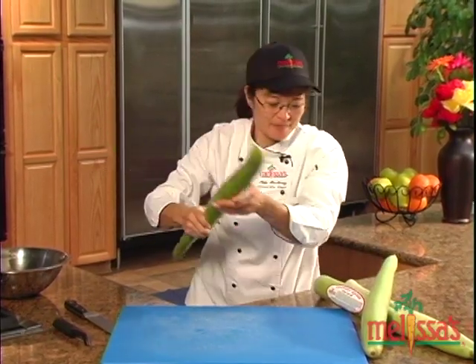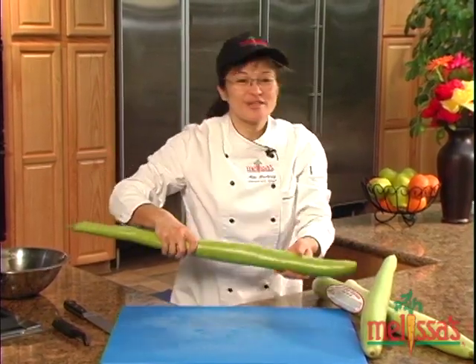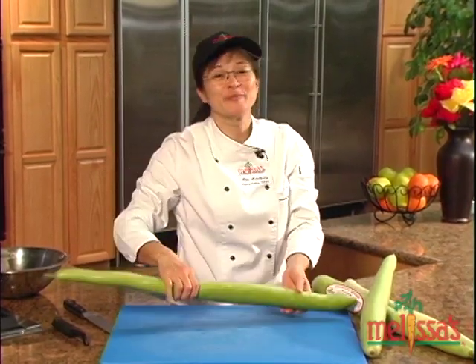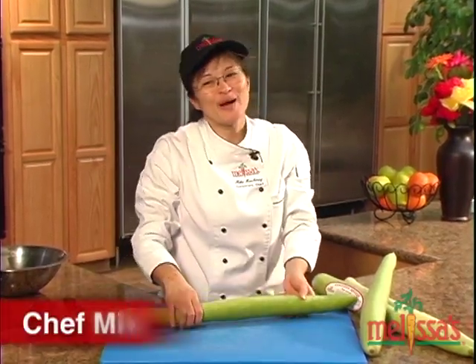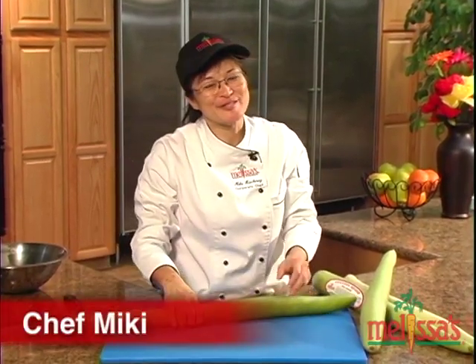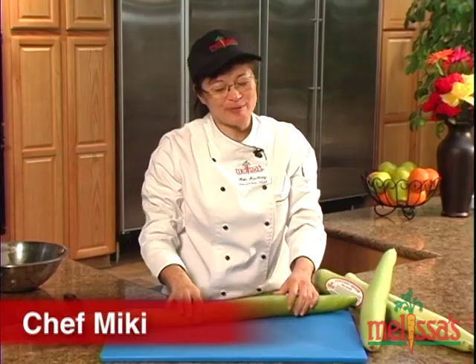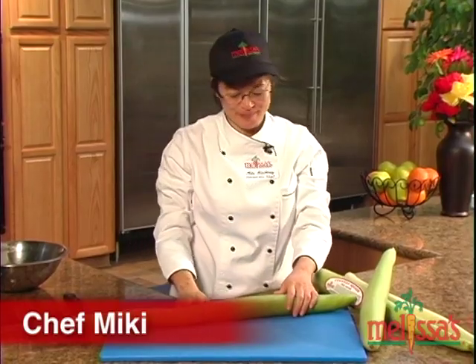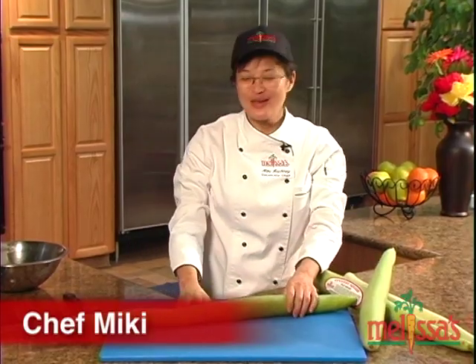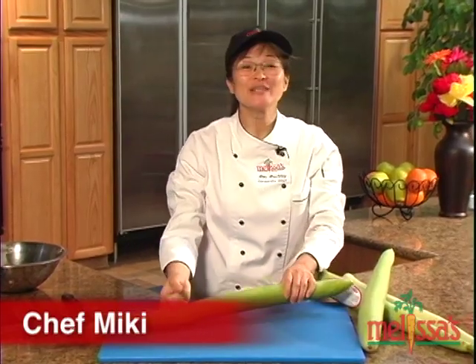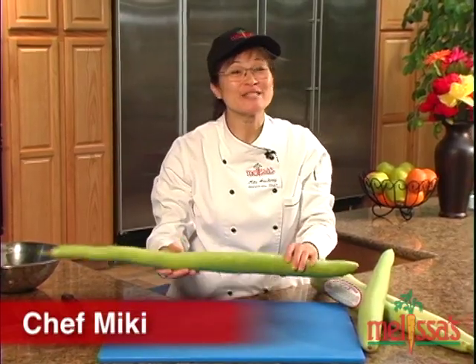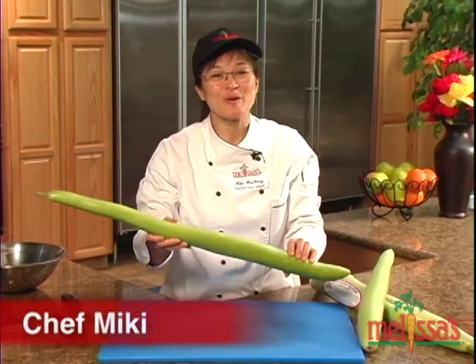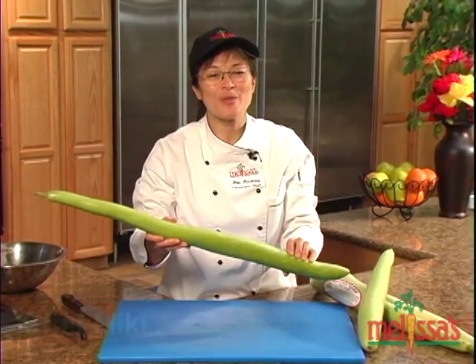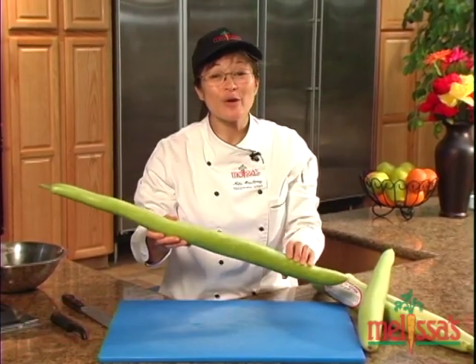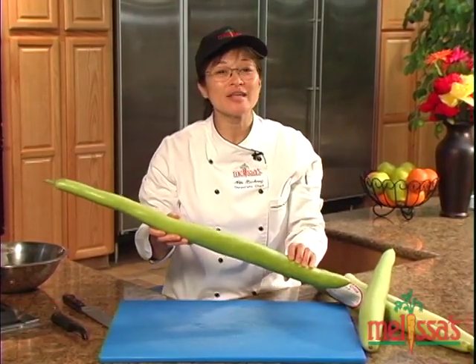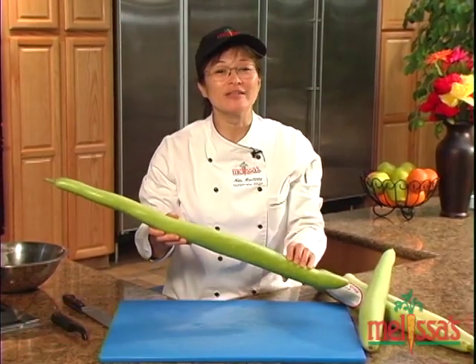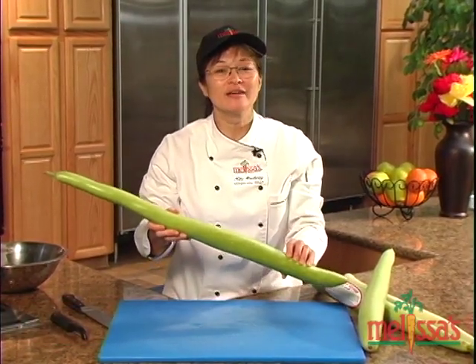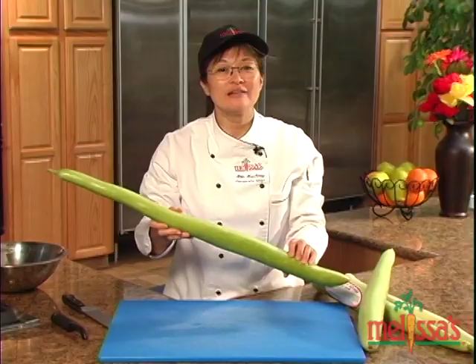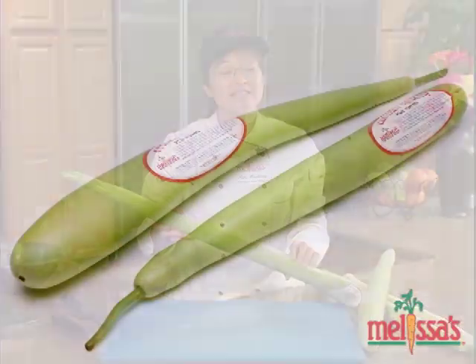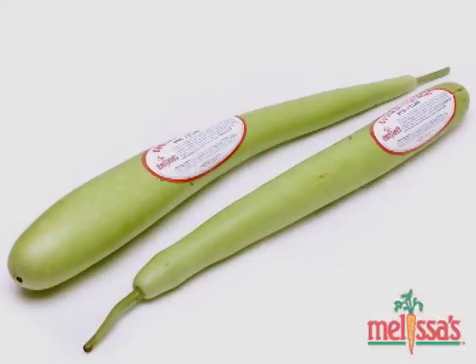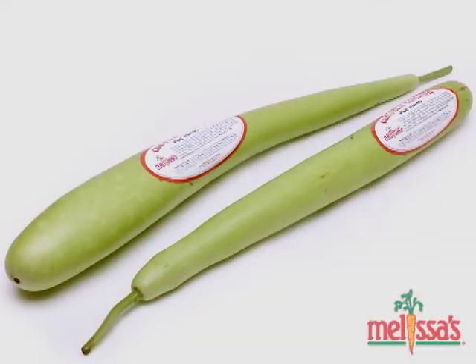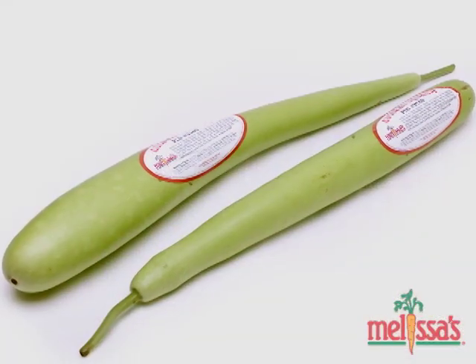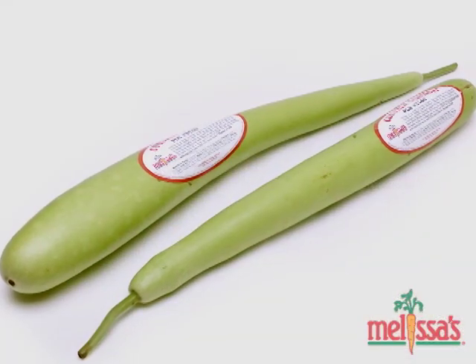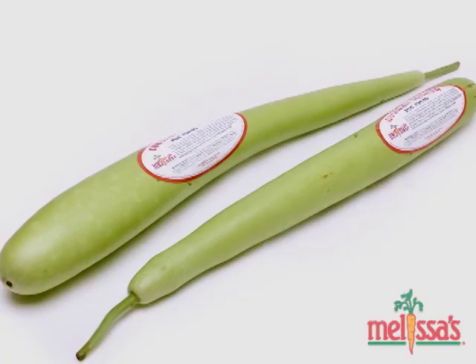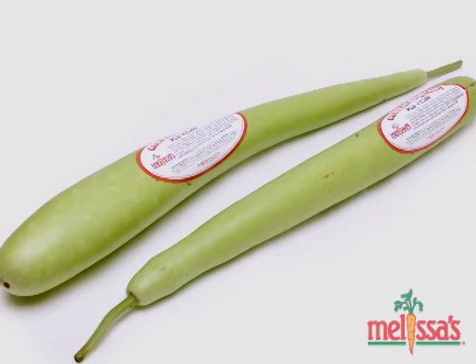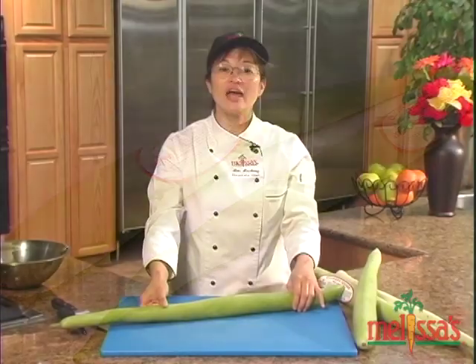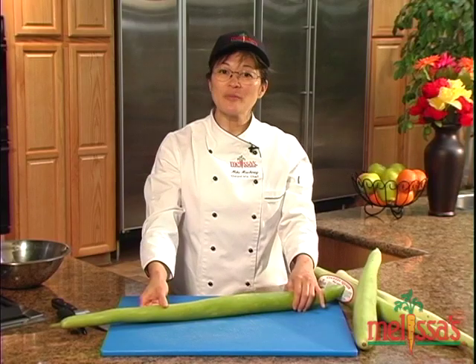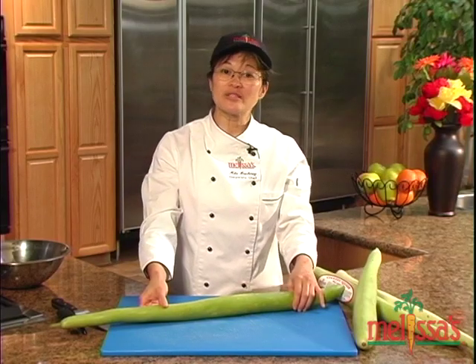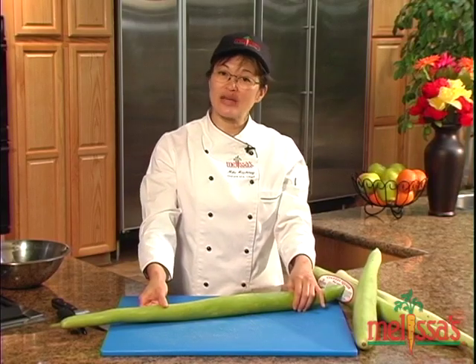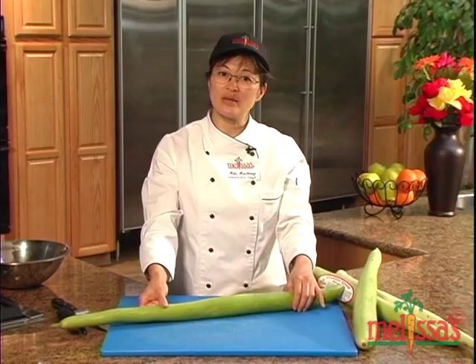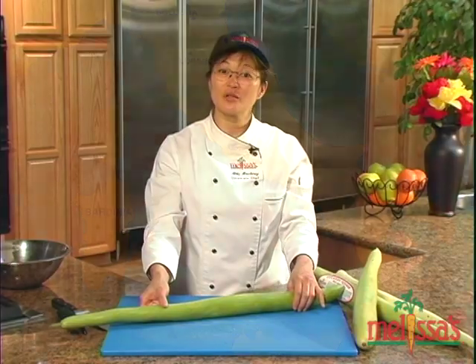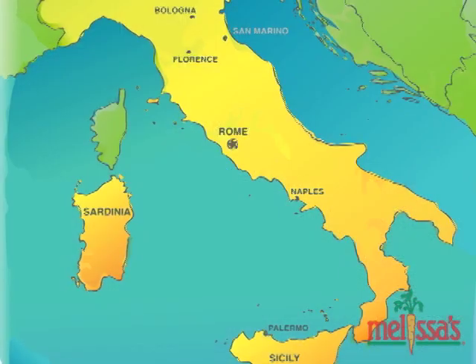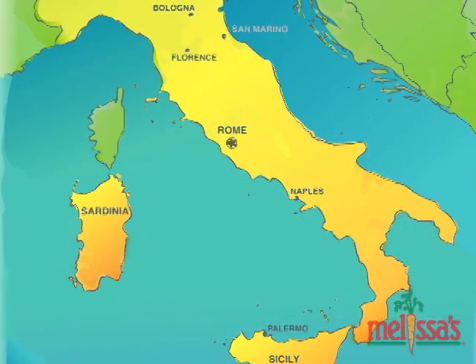Oh, sorry. I was just daydreaming. This really isn't a baseball bat, though I know it looks like one. In fact, it's a summer squash known as the Cucuzza. As you might be able to tell by its name, it originates from Italy.